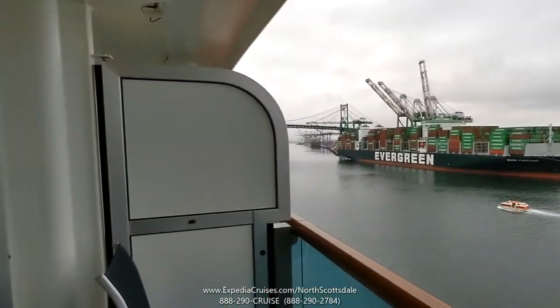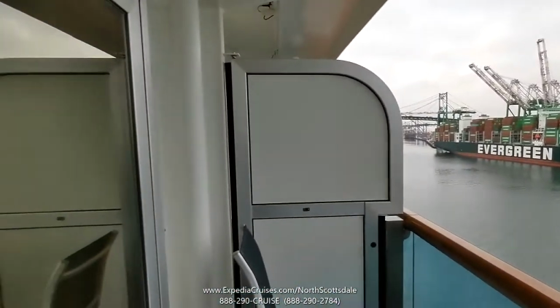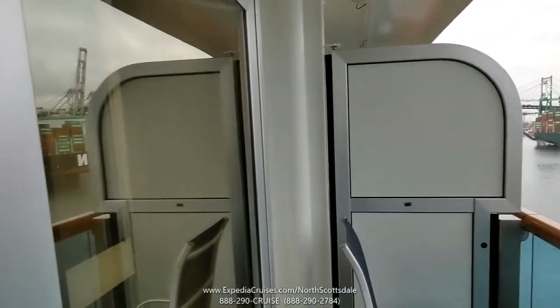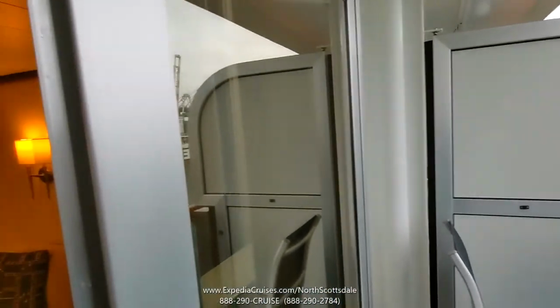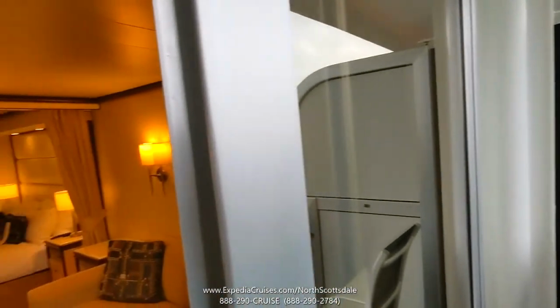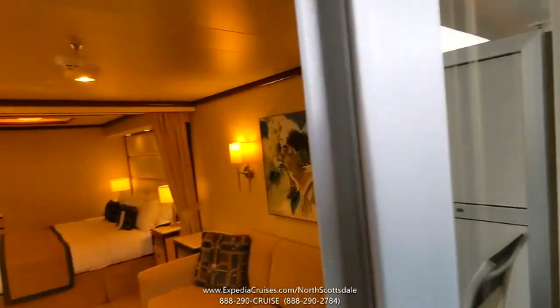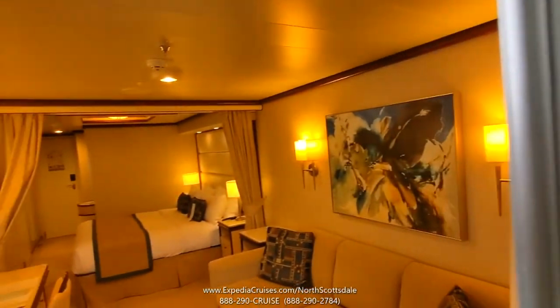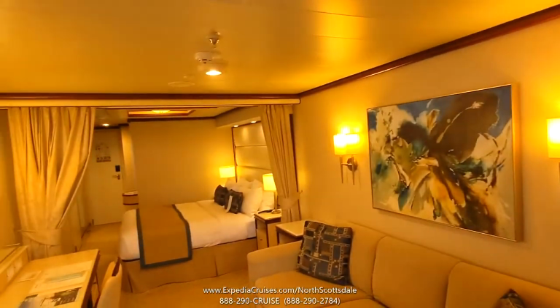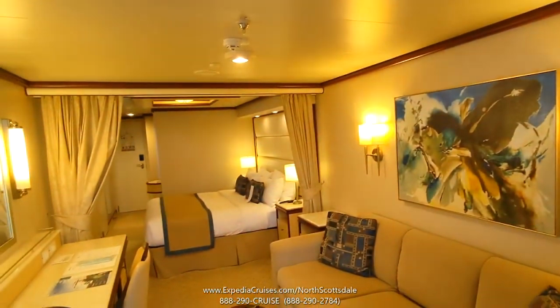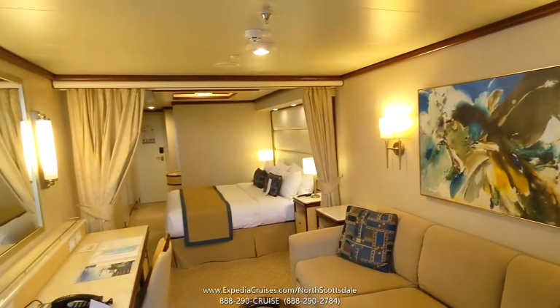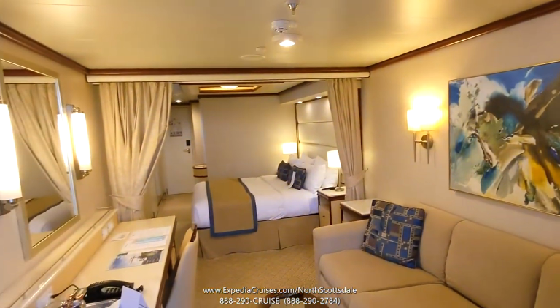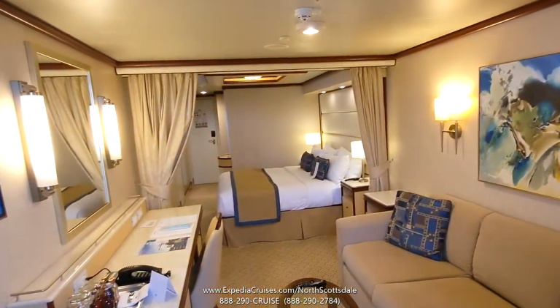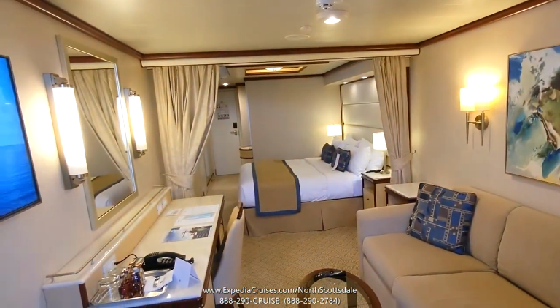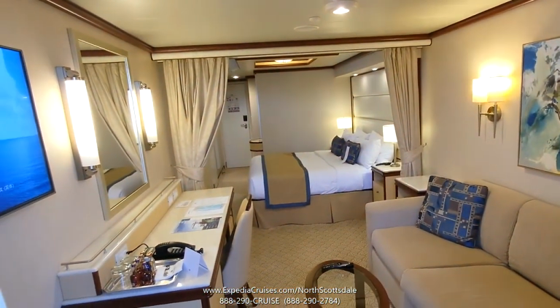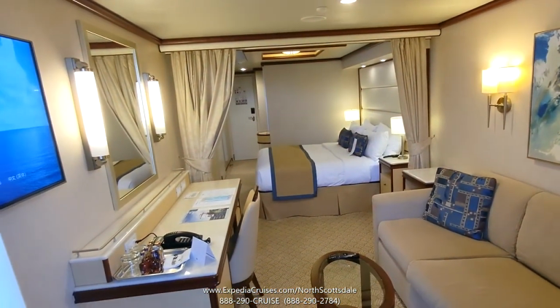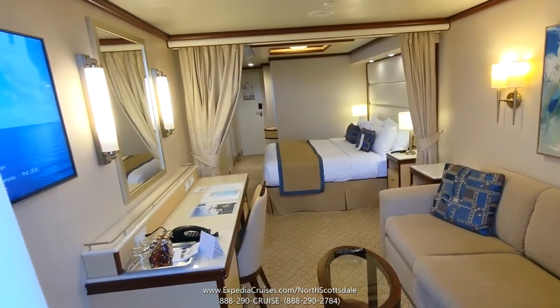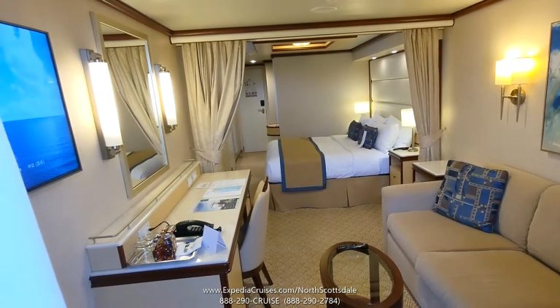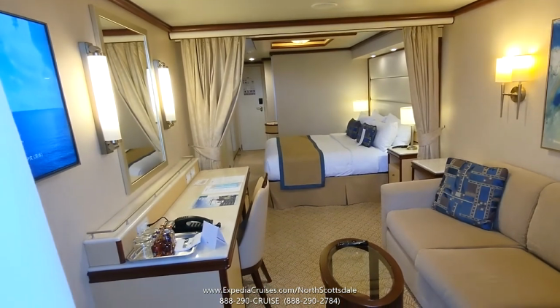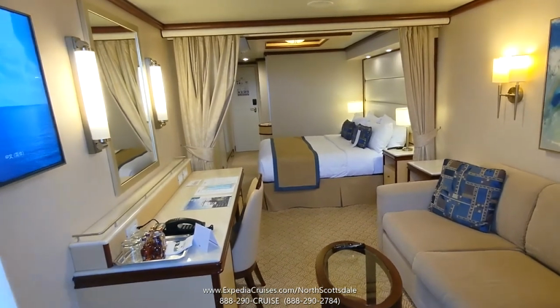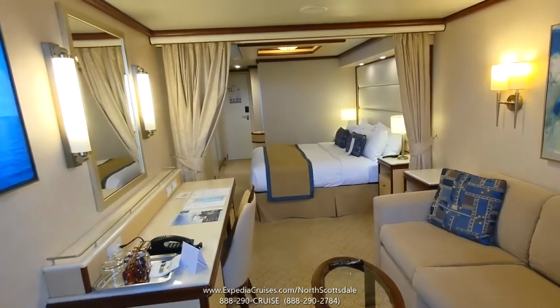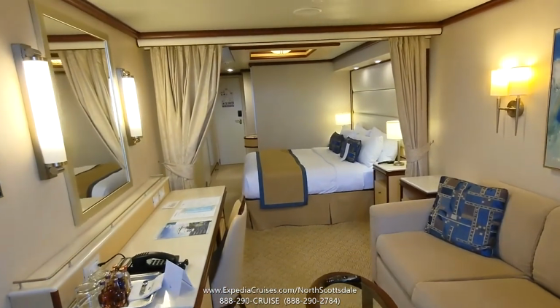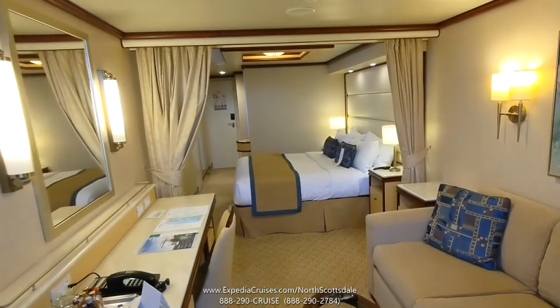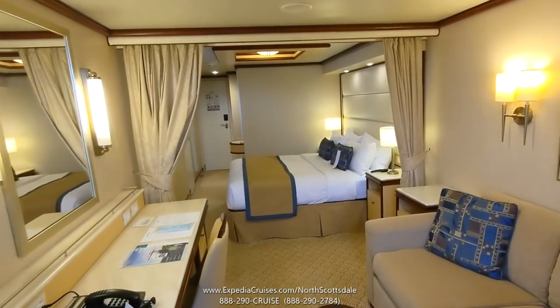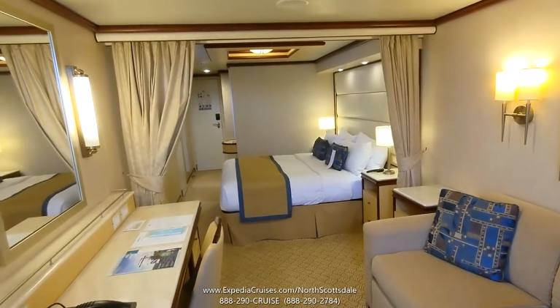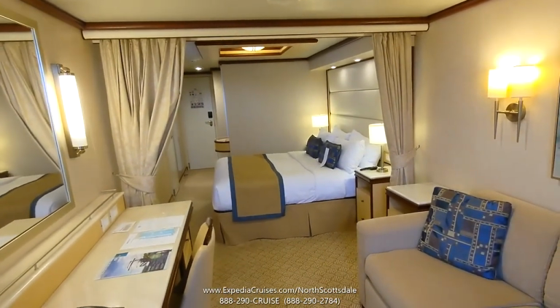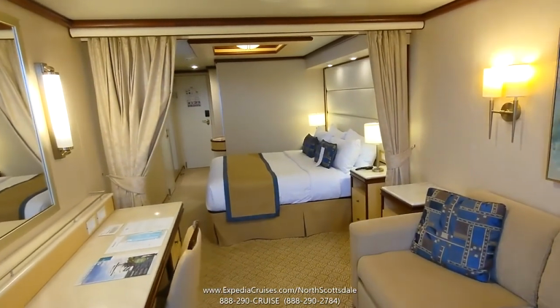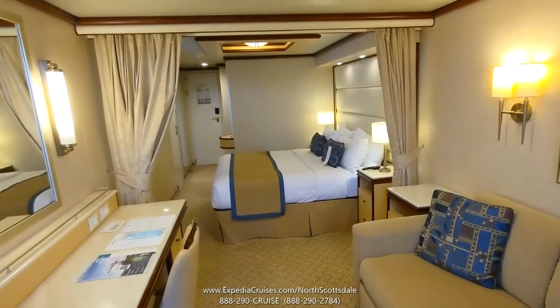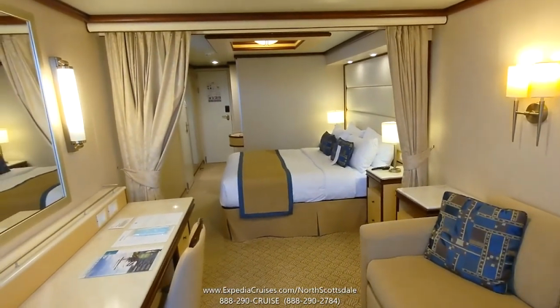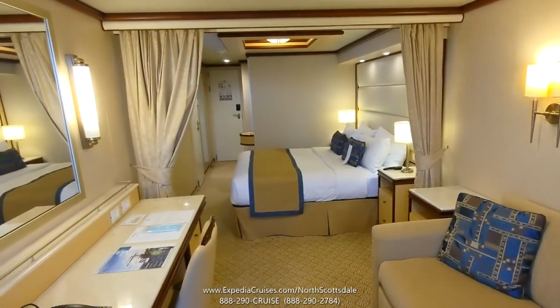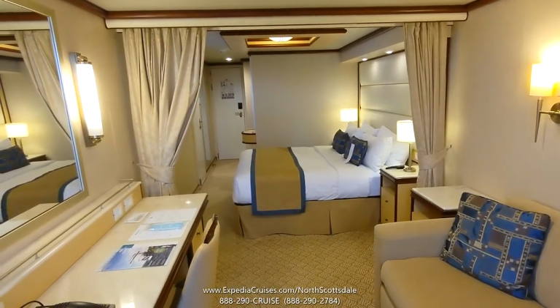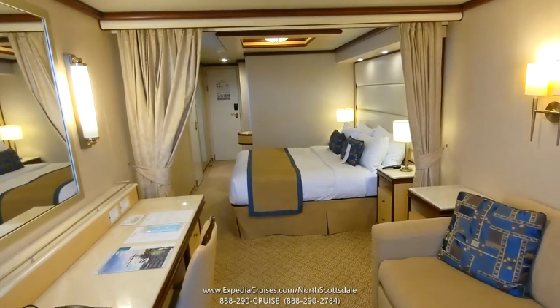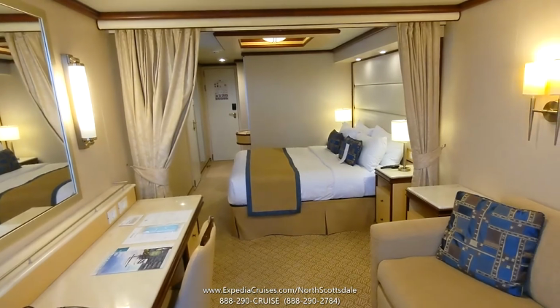I'll just take one quick swing around so you can get another glimpse of the category MB mini suite here on Majestic Princess on our 10-night cruise to Mexico. Thanks for watching.